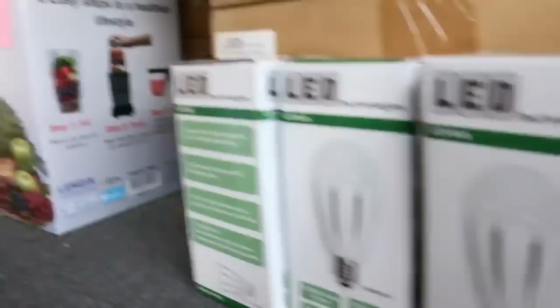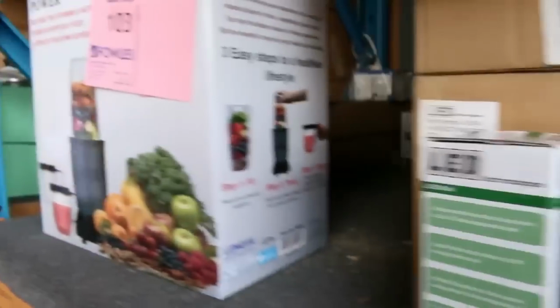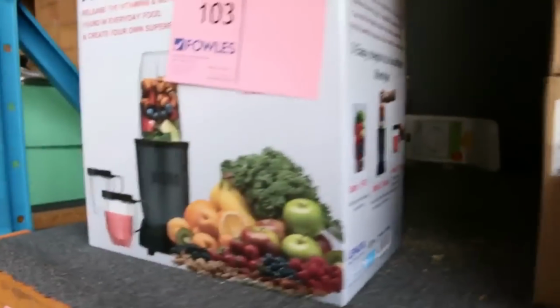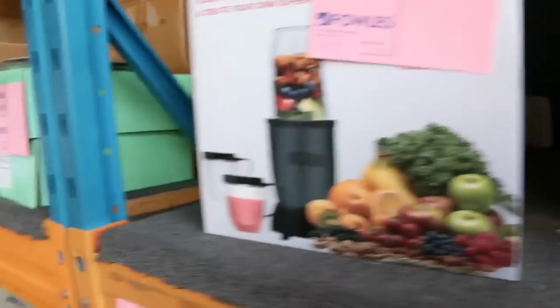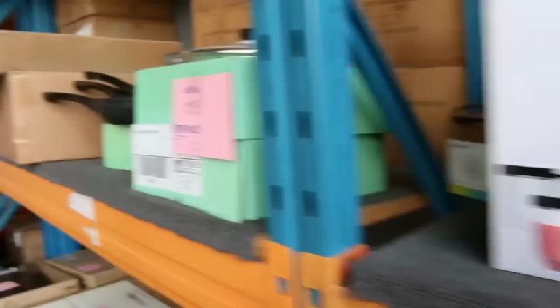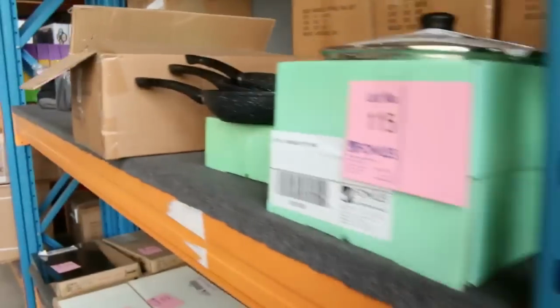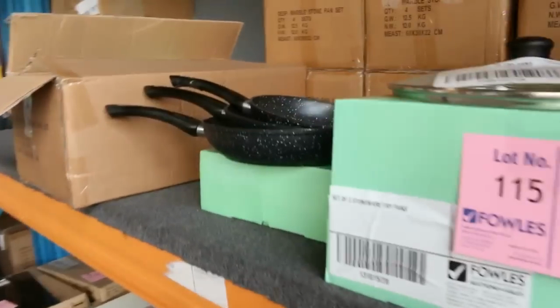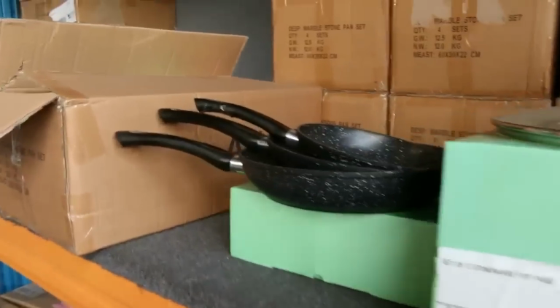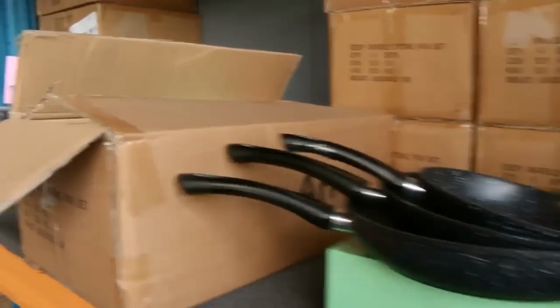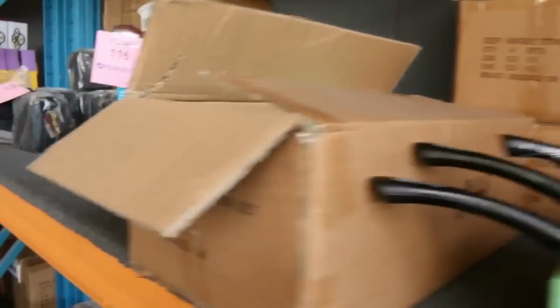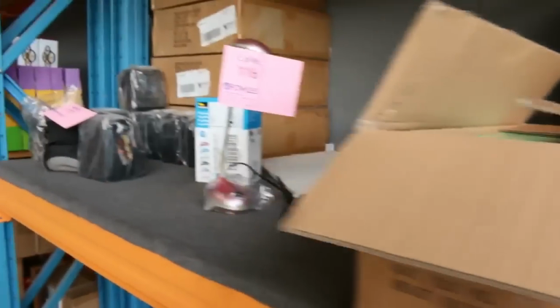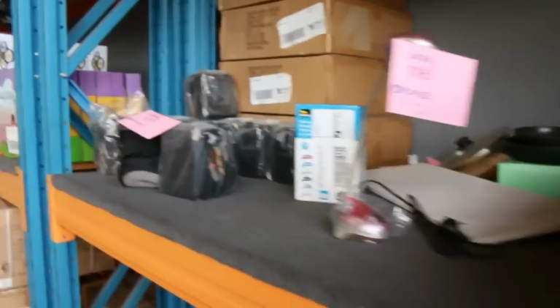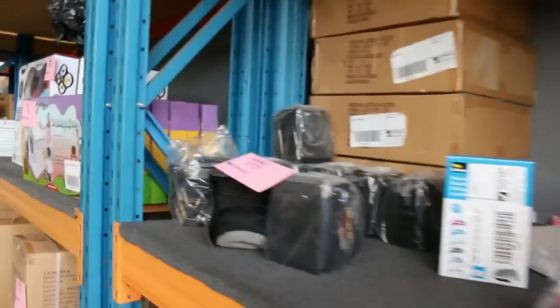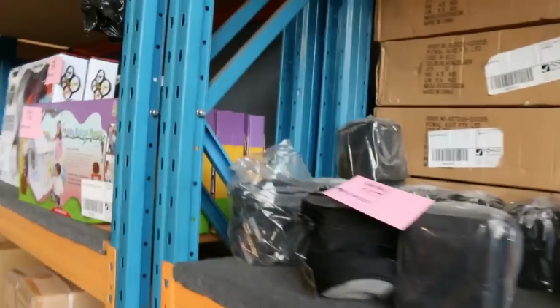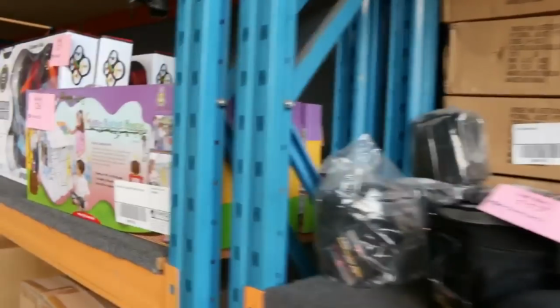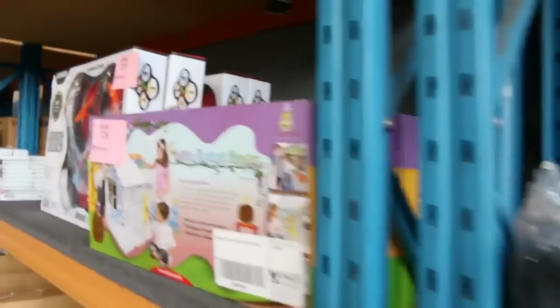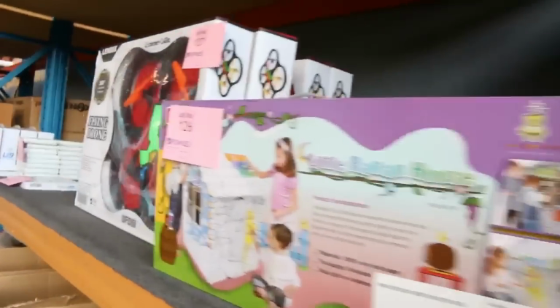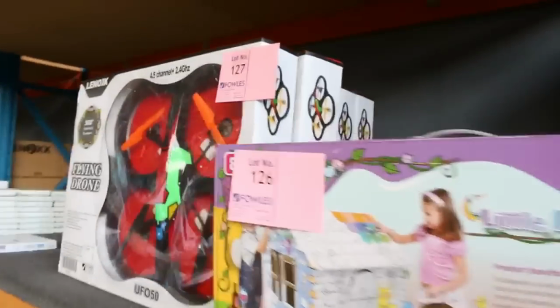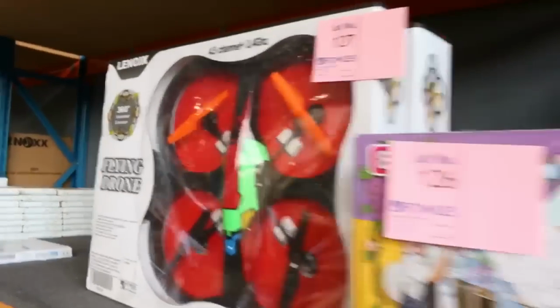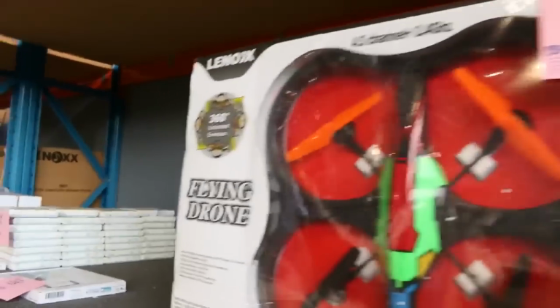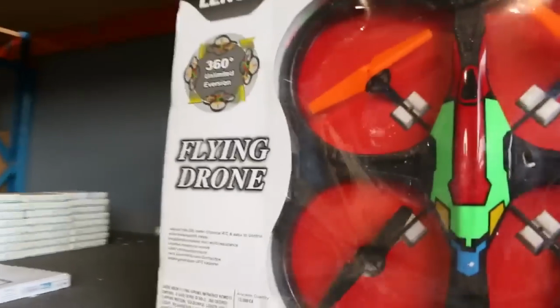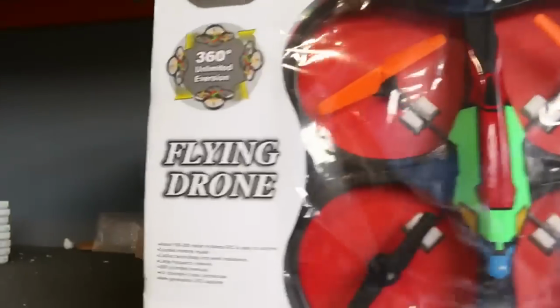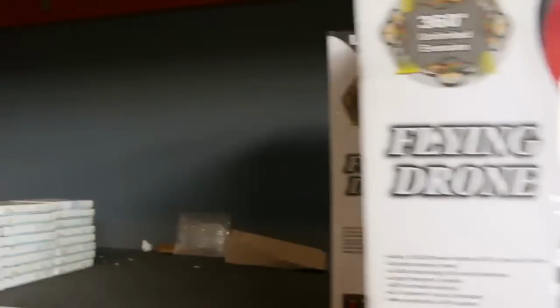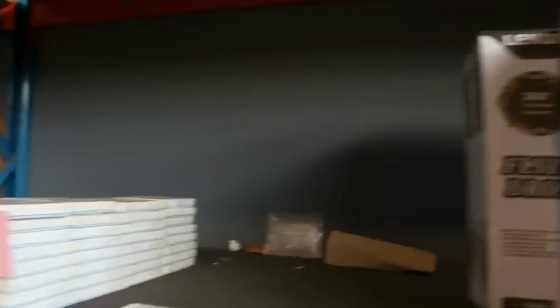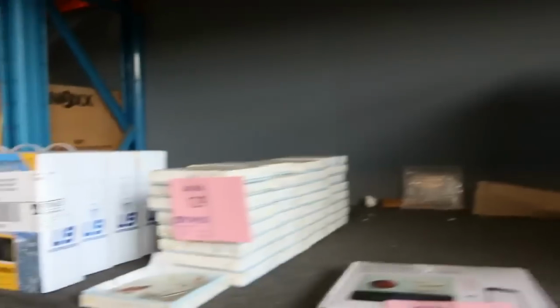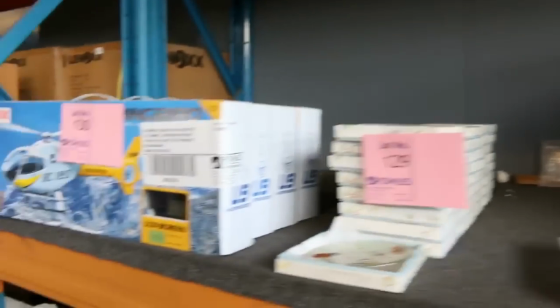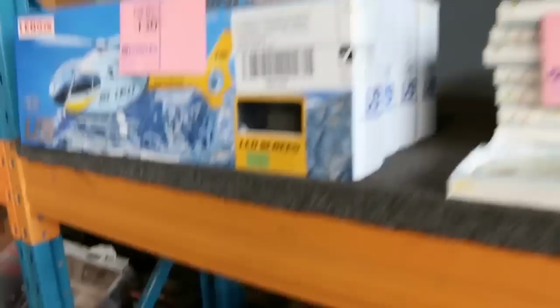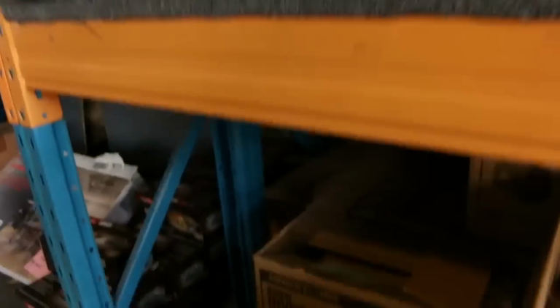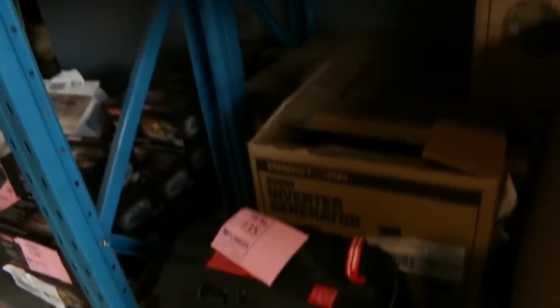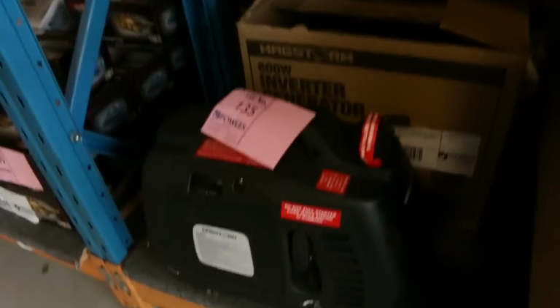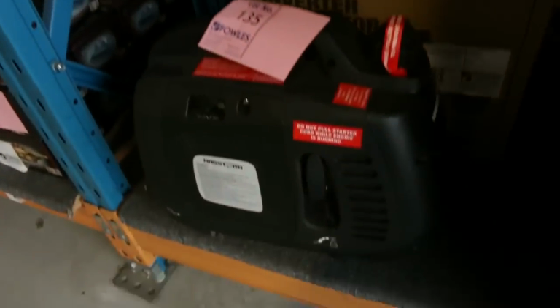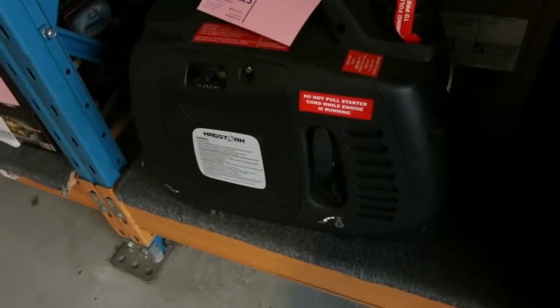There are some homewares as well — I can see fry pan sets, toys for the kids, some generators and heaters. There's a nice big double oven there too. All really nice gear, and that's all to clear of course.